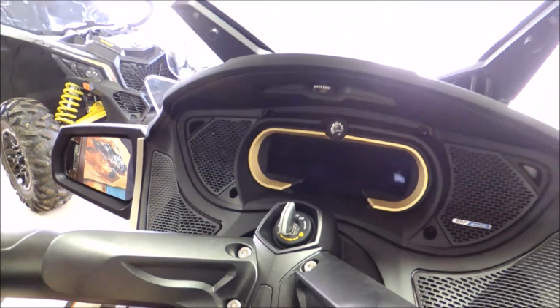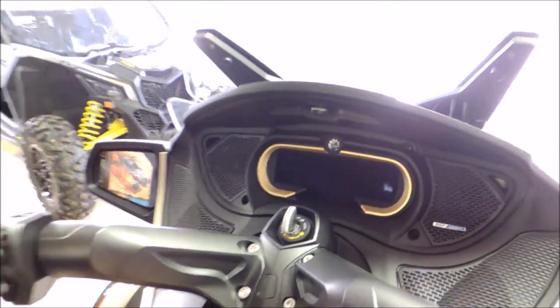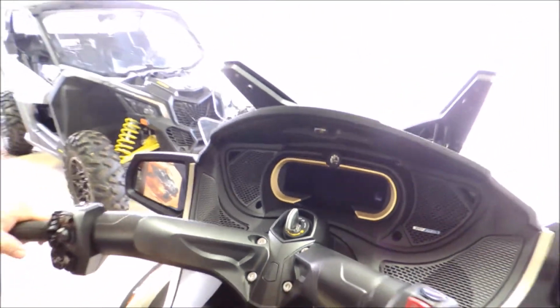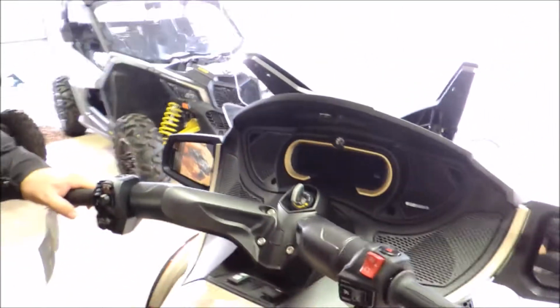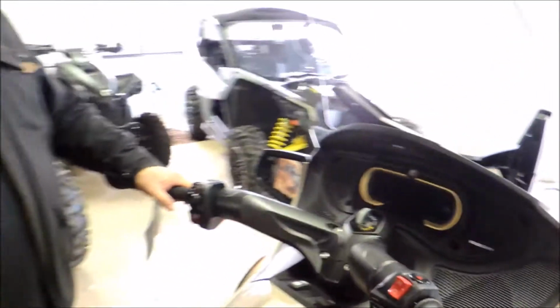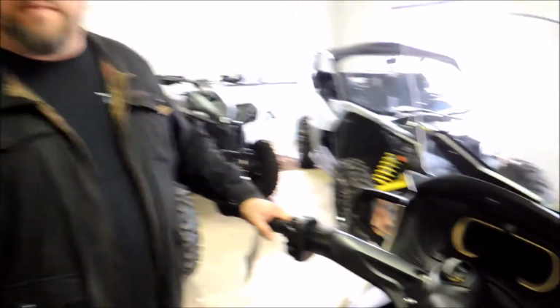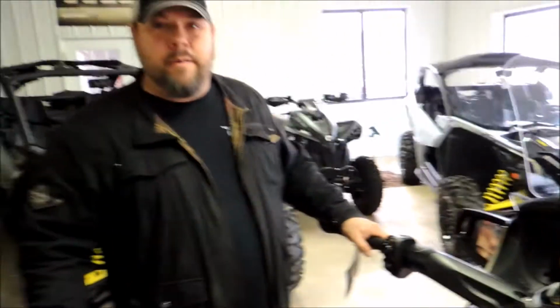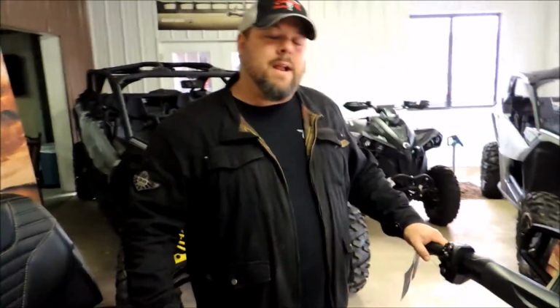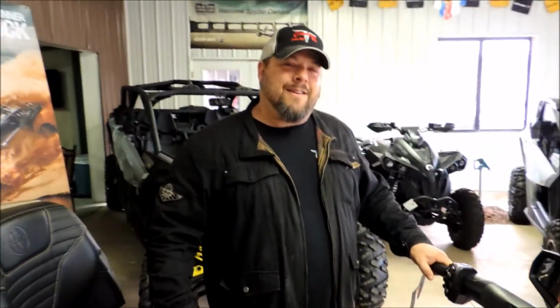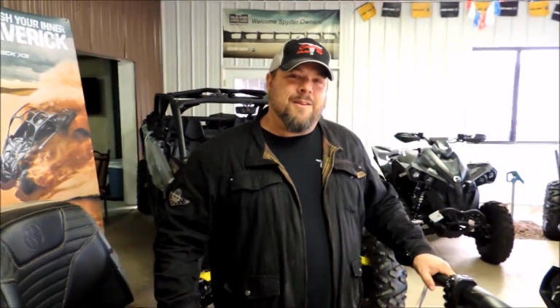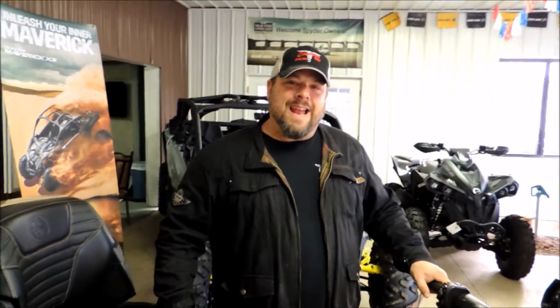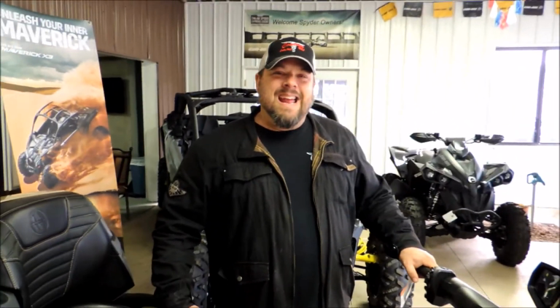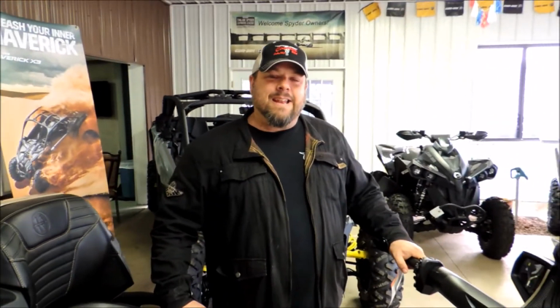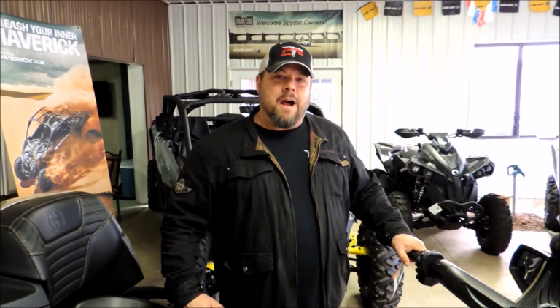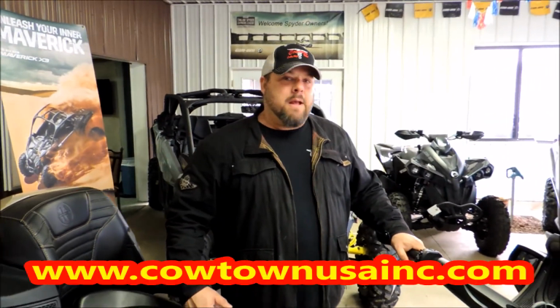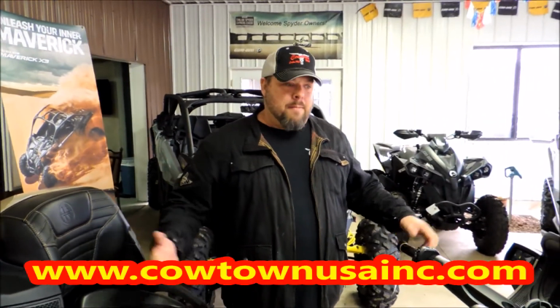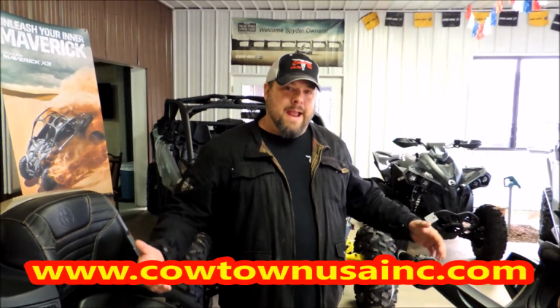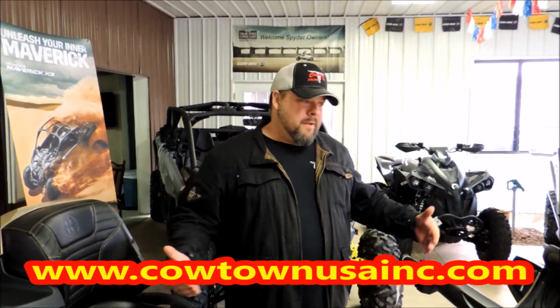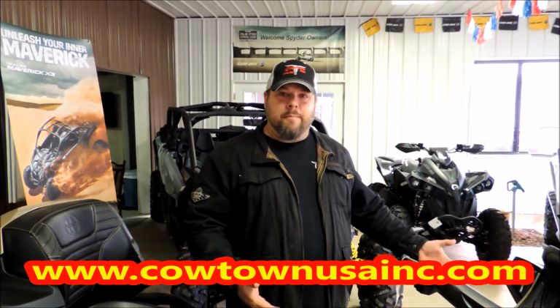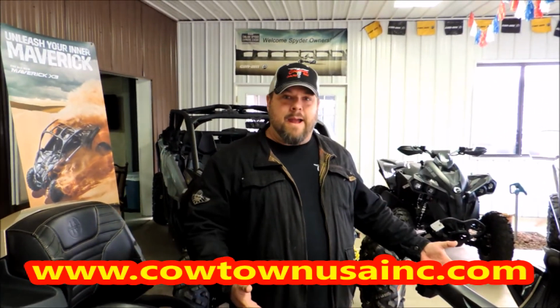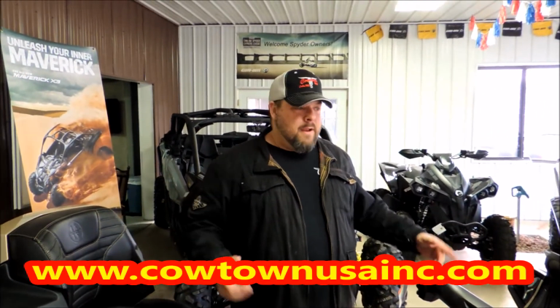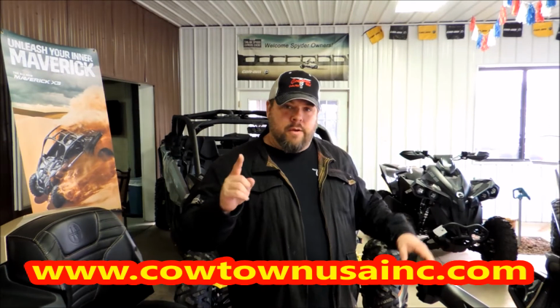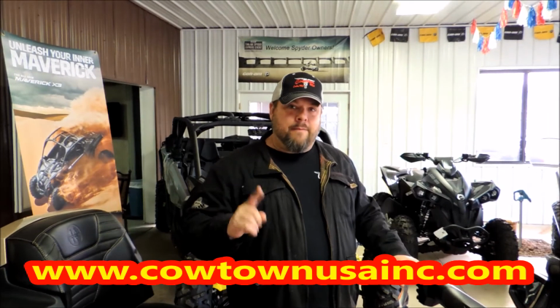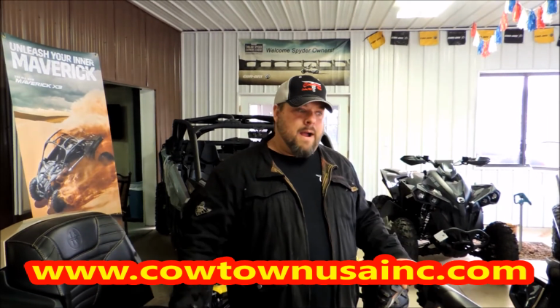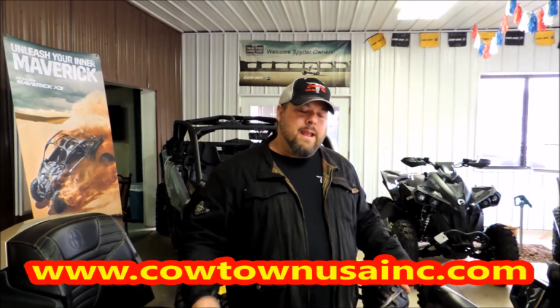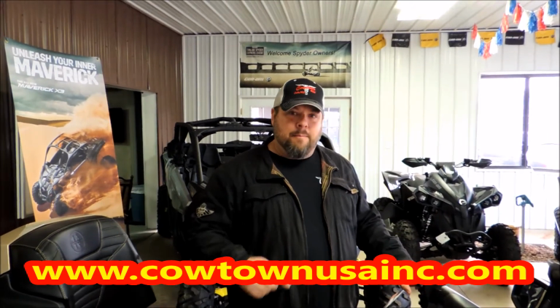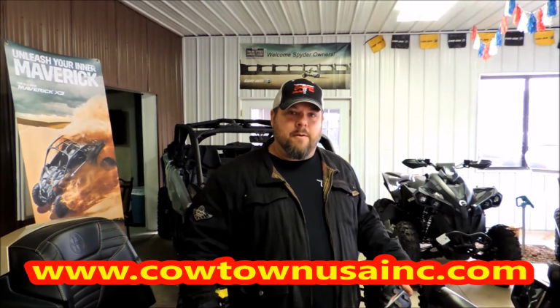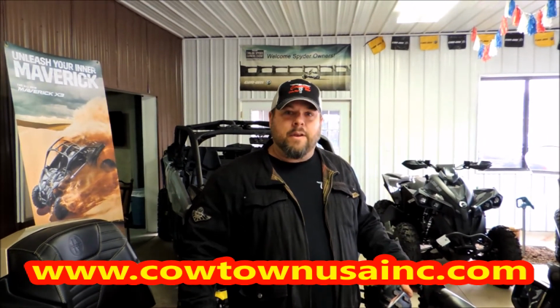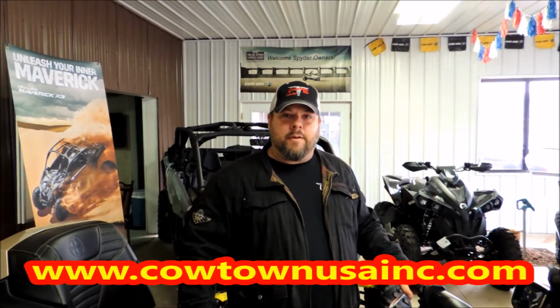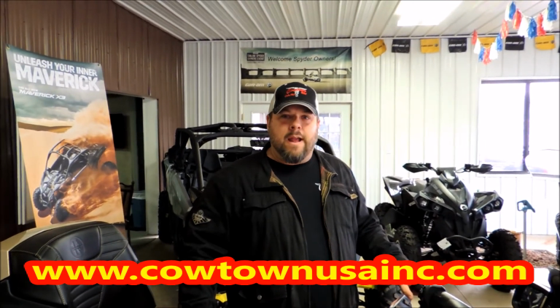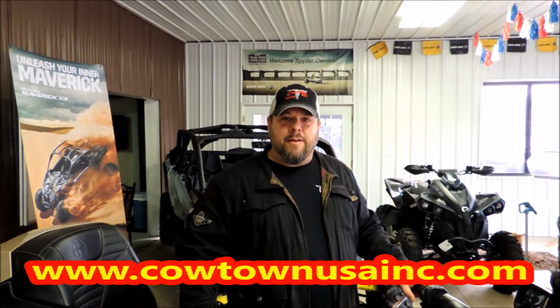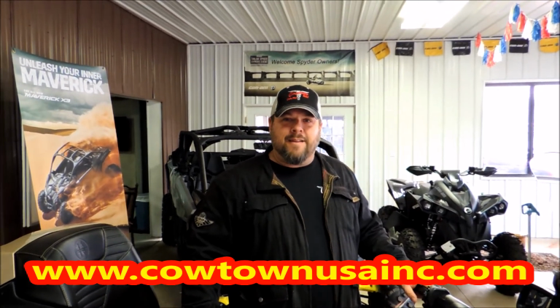It's here at Cowtown USA, but you've got to go to our website, www.cowtownusainc.com. I'm amazed, you can be amazed, you can have this bike — it can be yours. Give us a call at Cowtown USA.